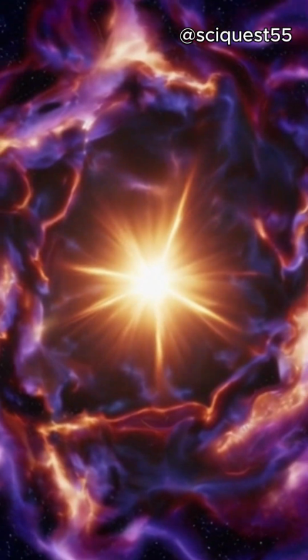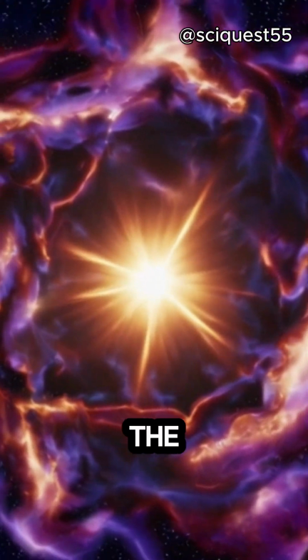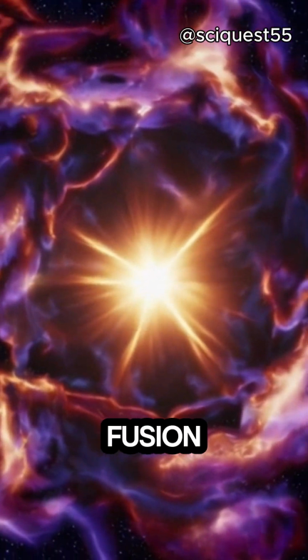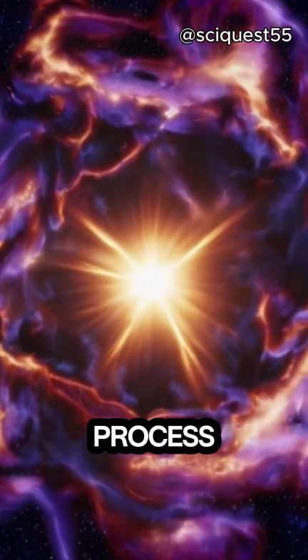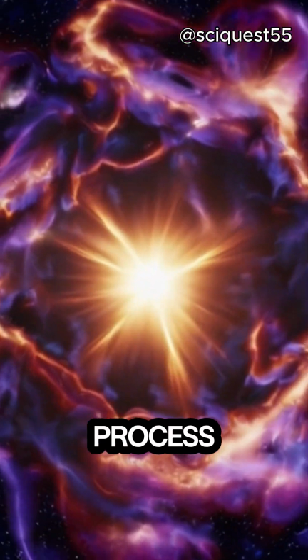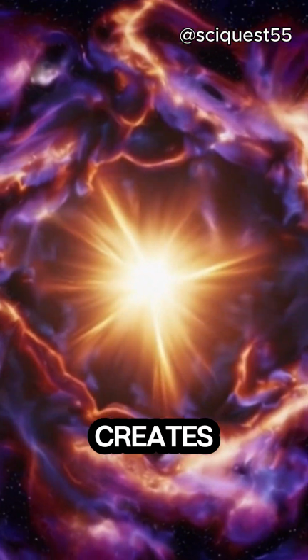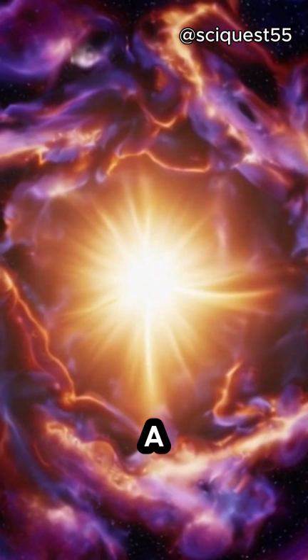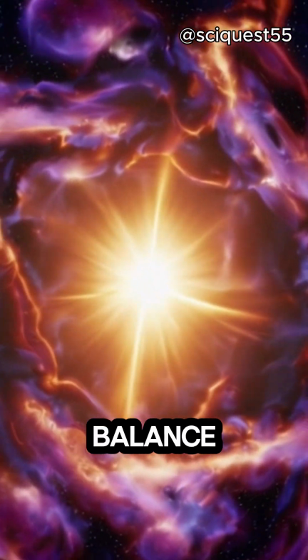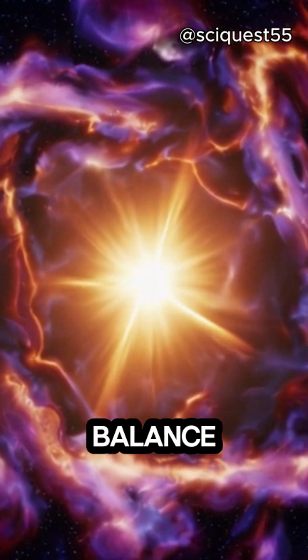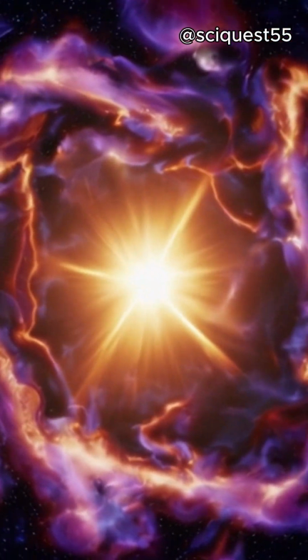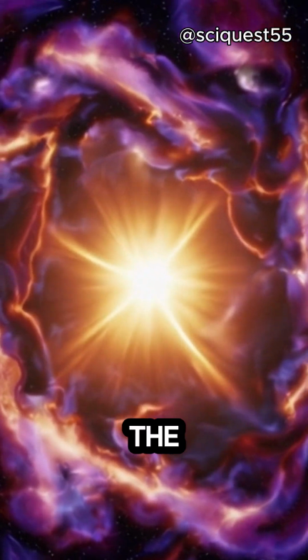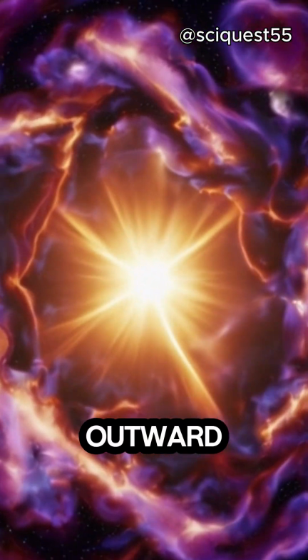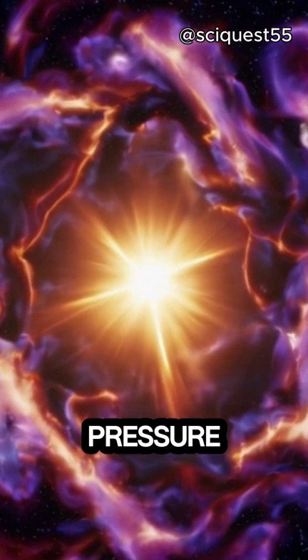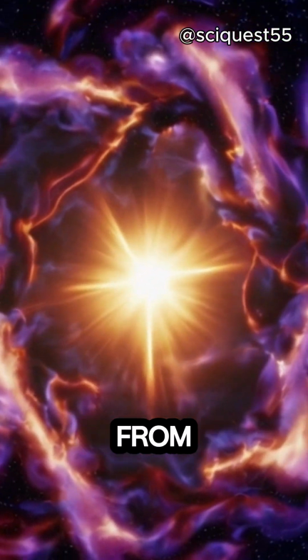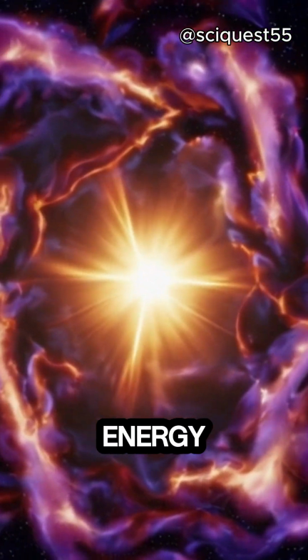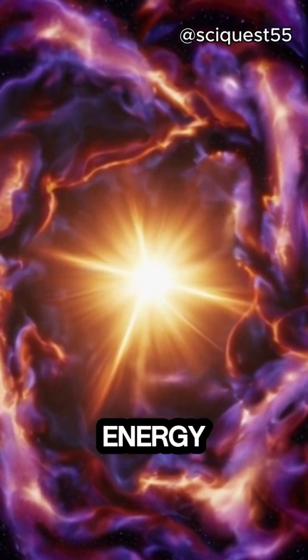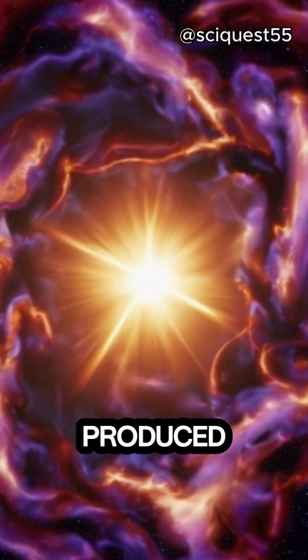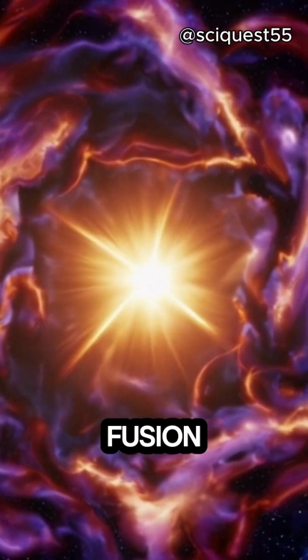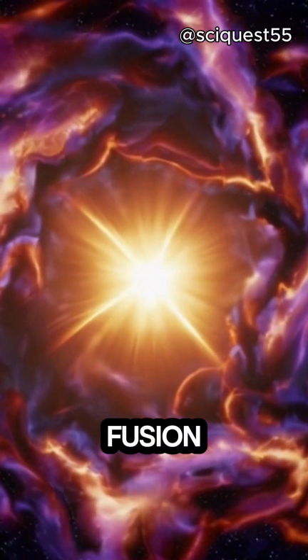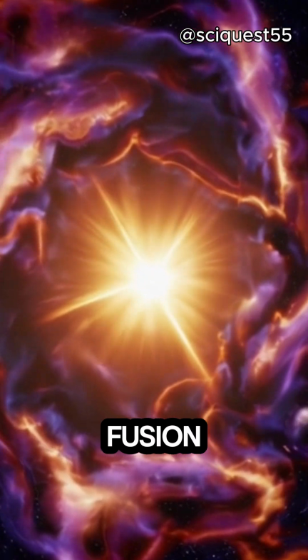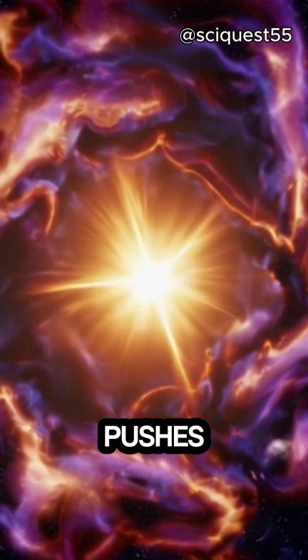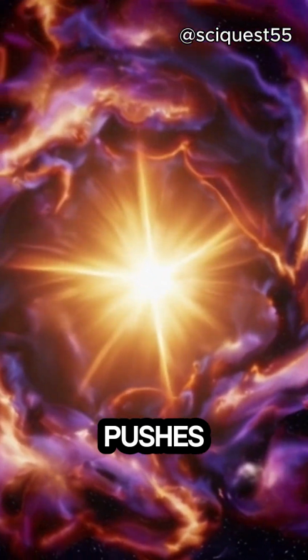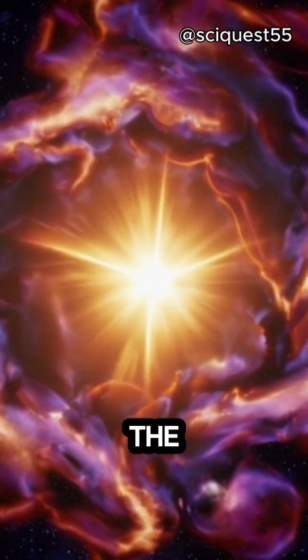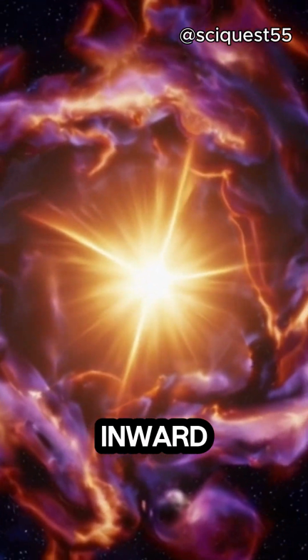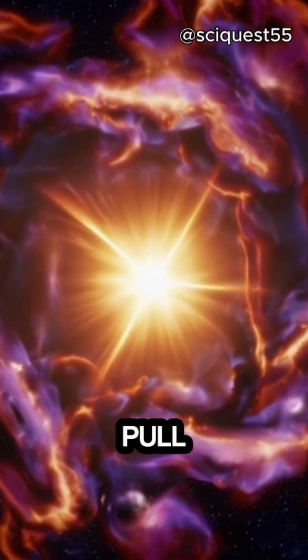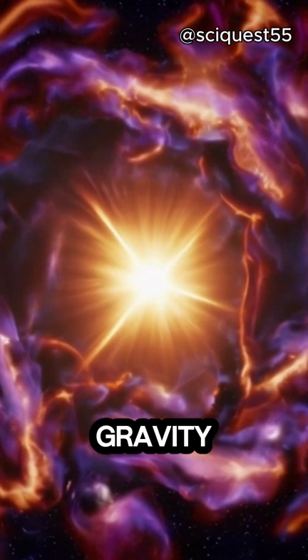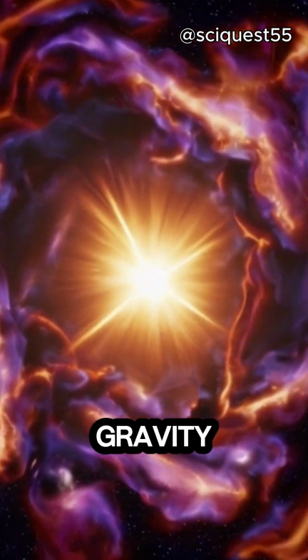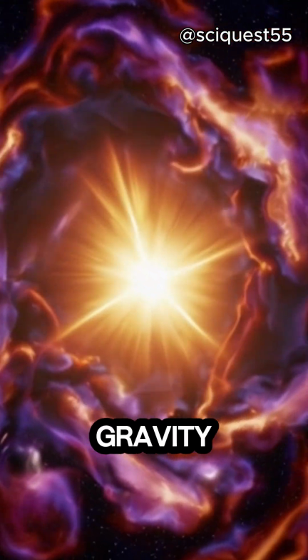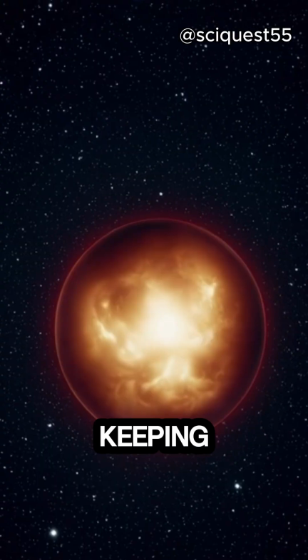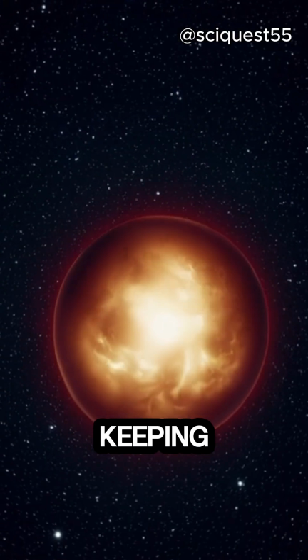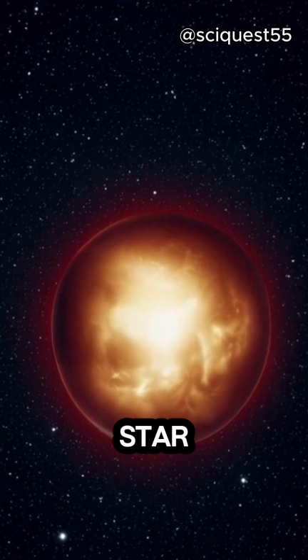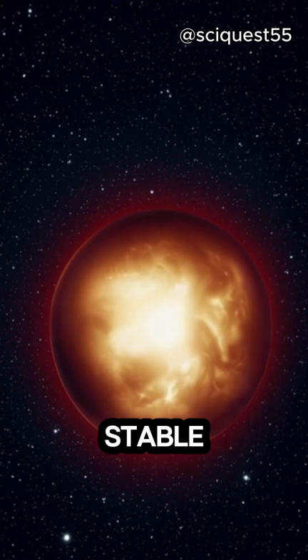The fusion process creates a balance. The outward pressure from the energy produced by fusion pushes against the inward pull of gravity, keeping the star stable.